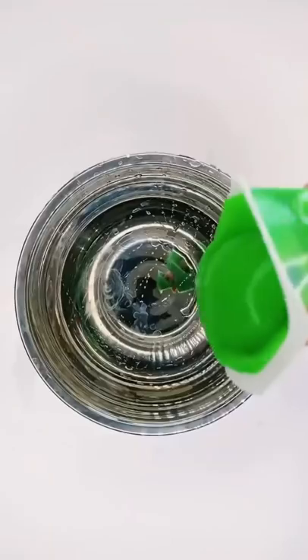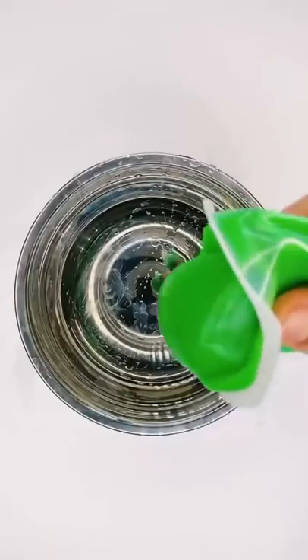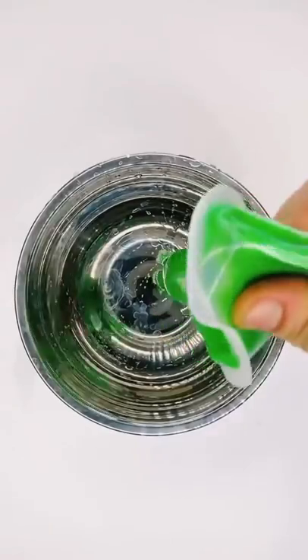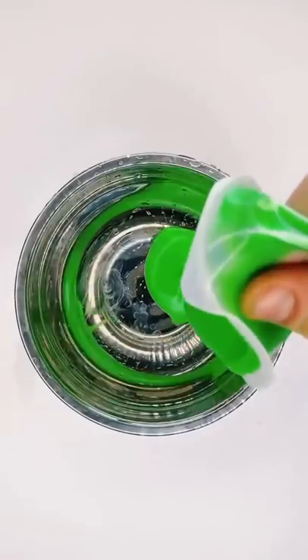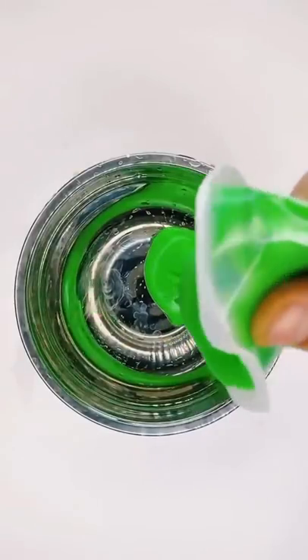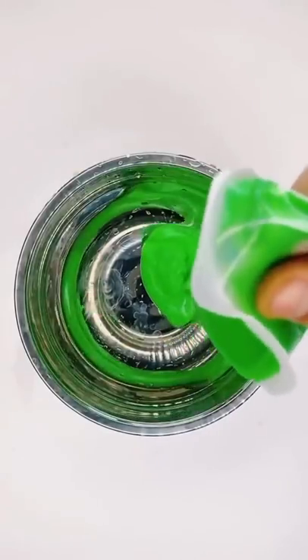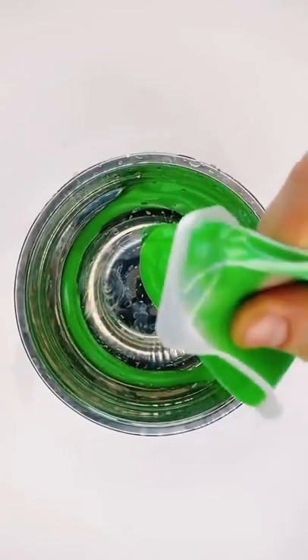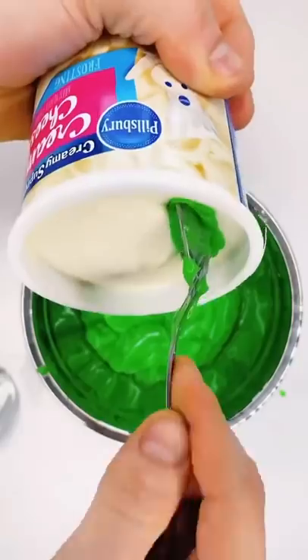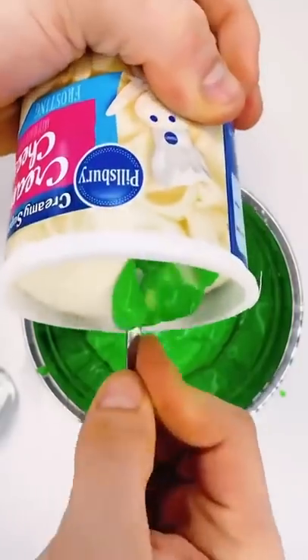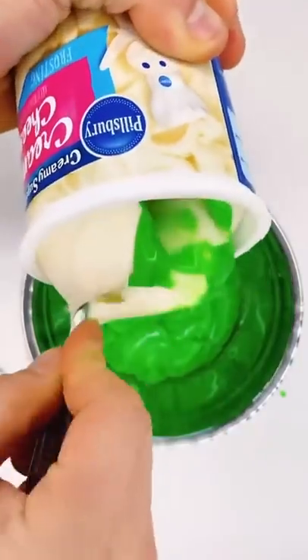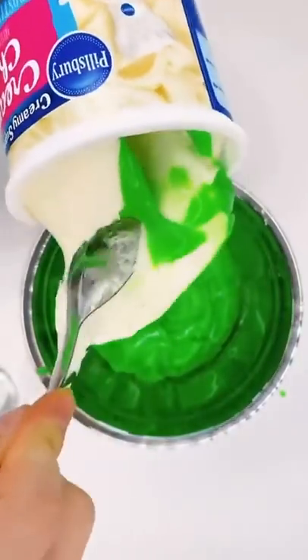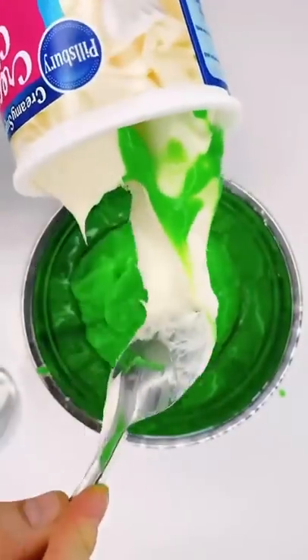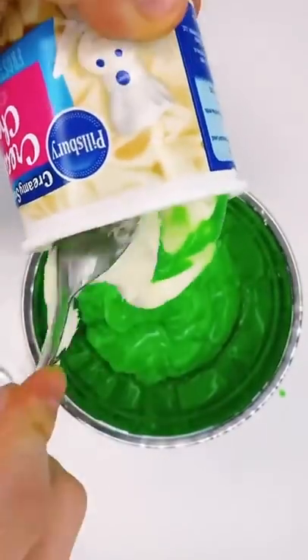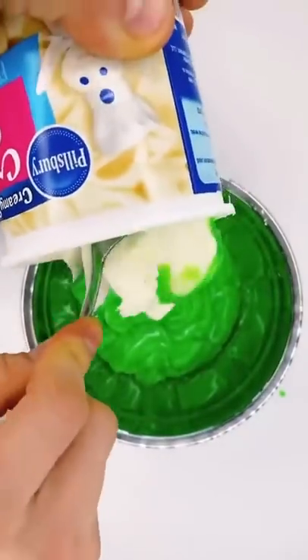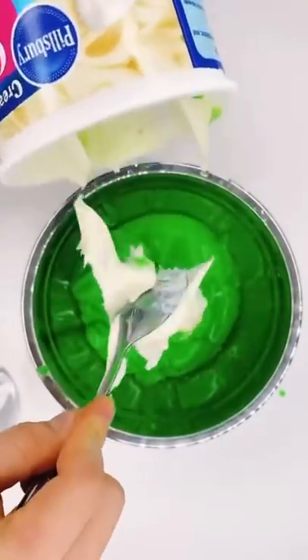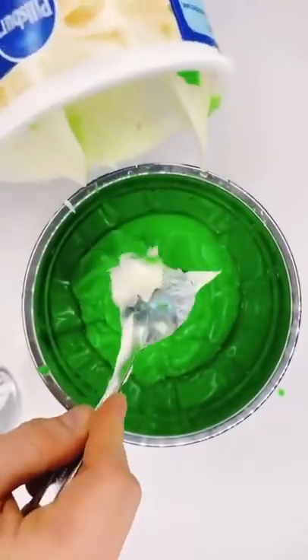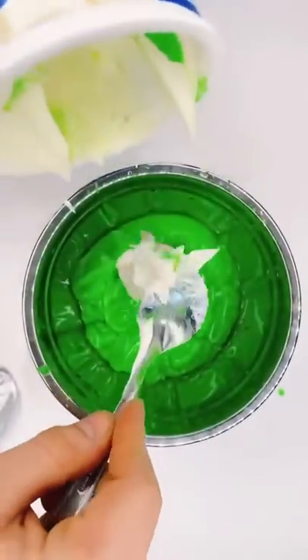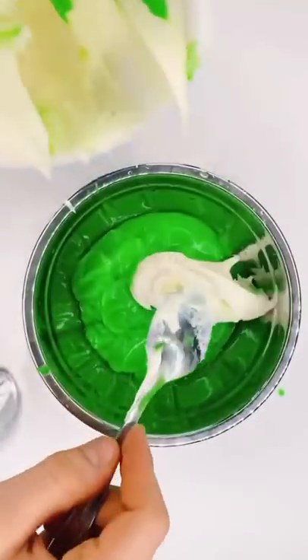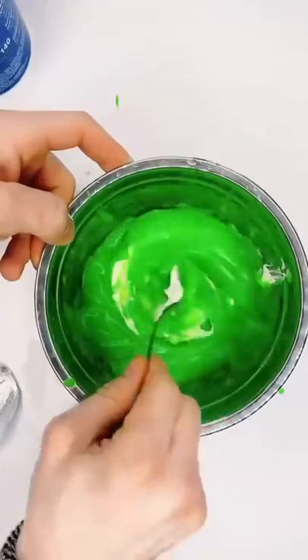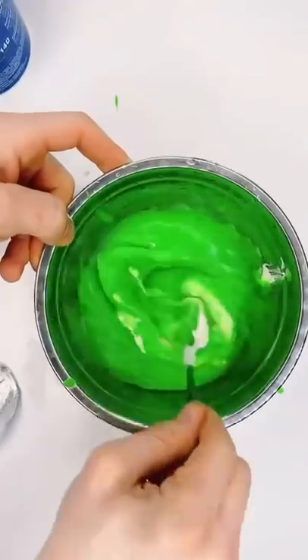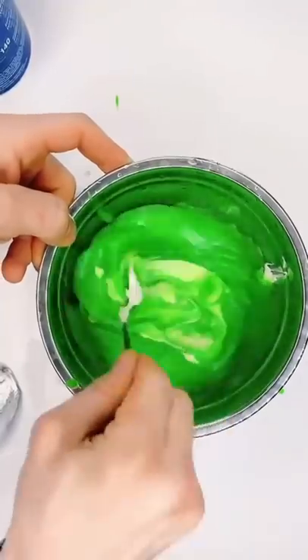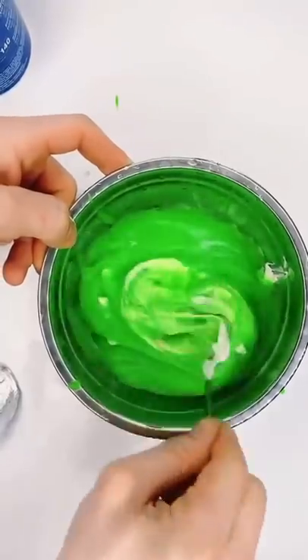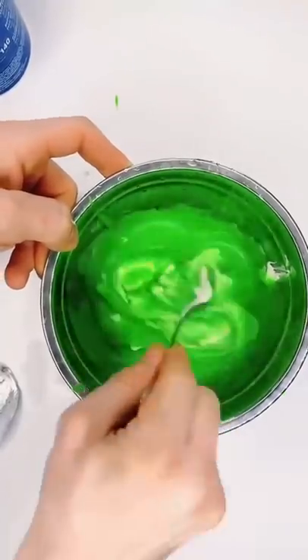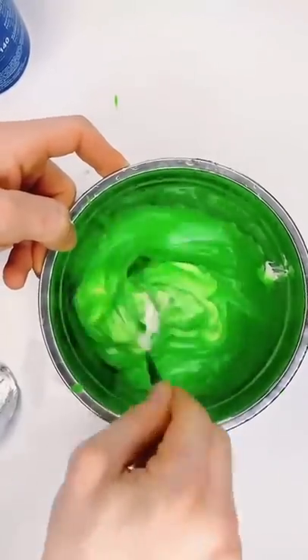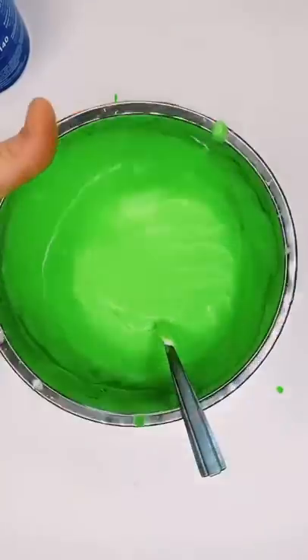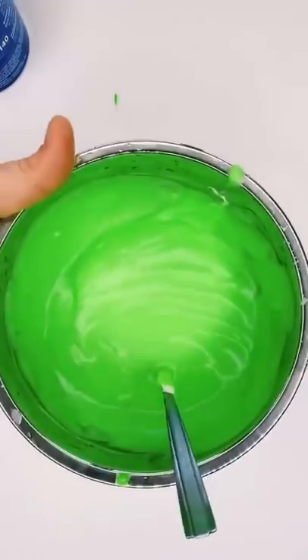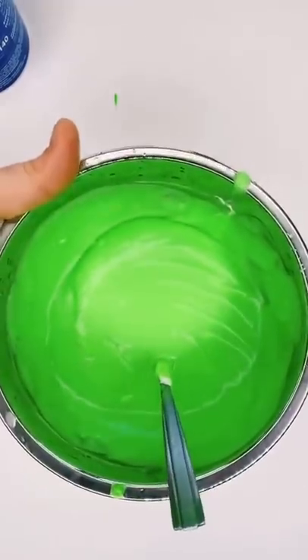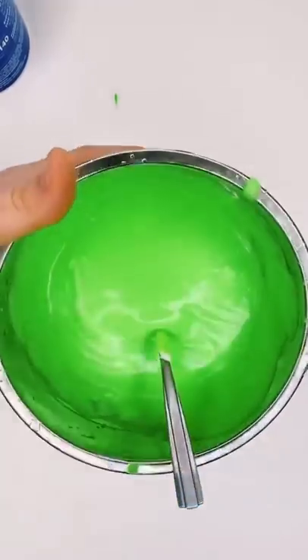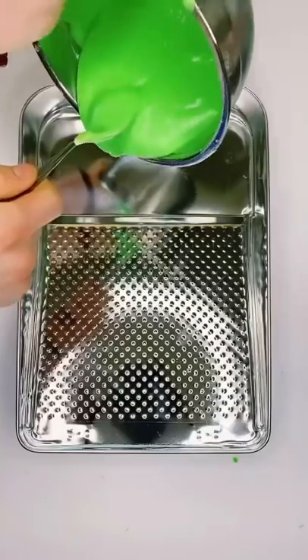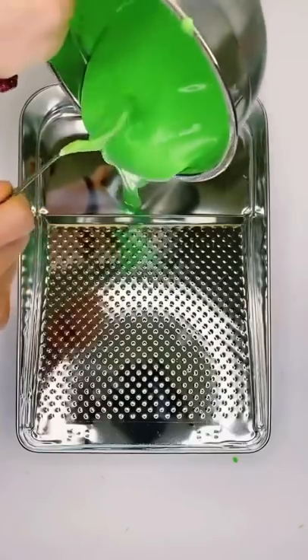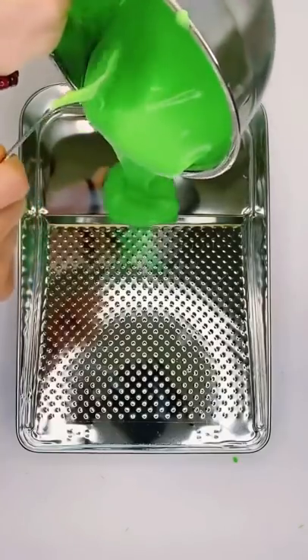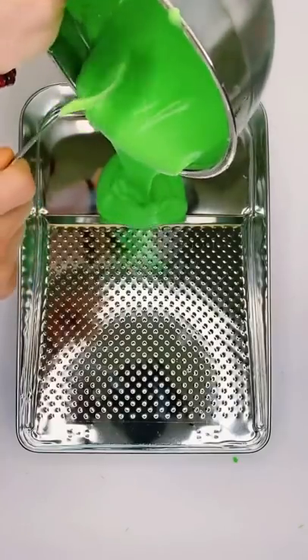Put that green stuff in the bowl and we add that cream in. Mix. Perfect, look at that. You want to pour it in the pan.